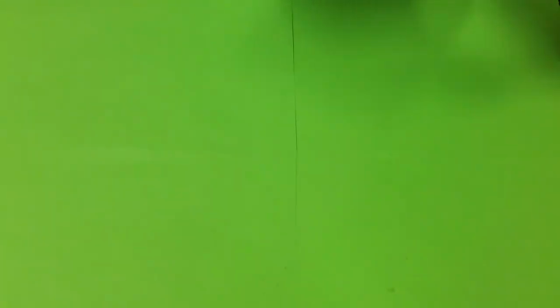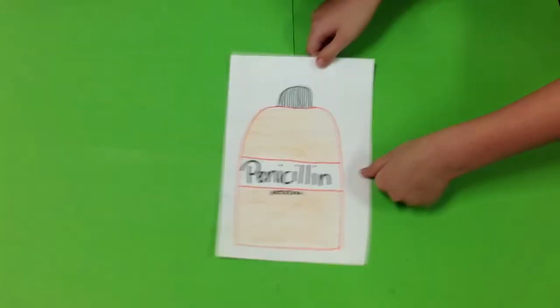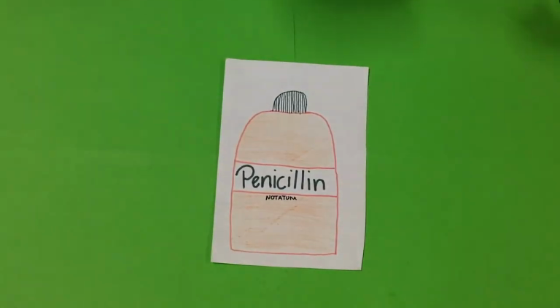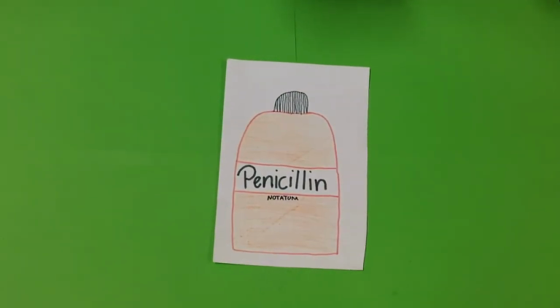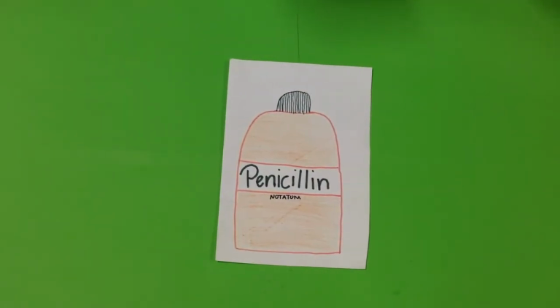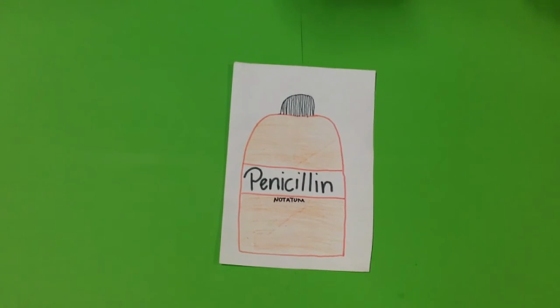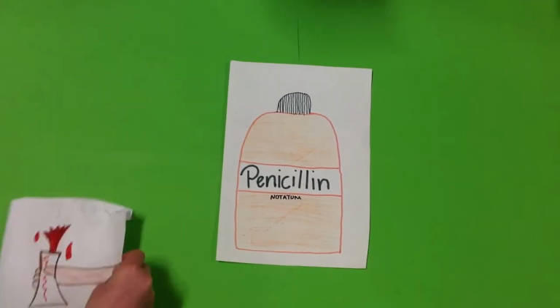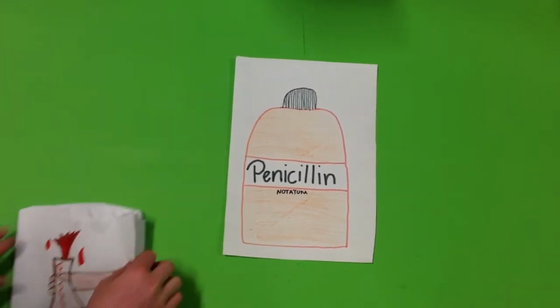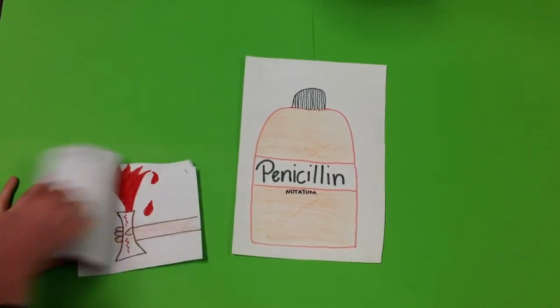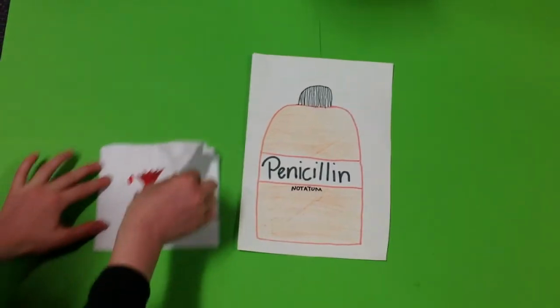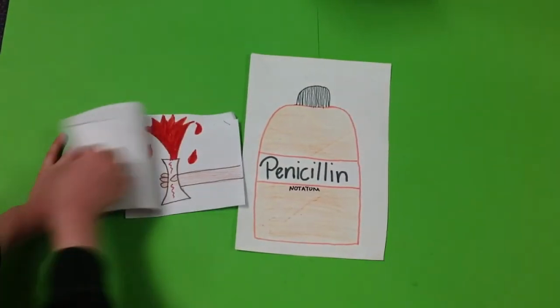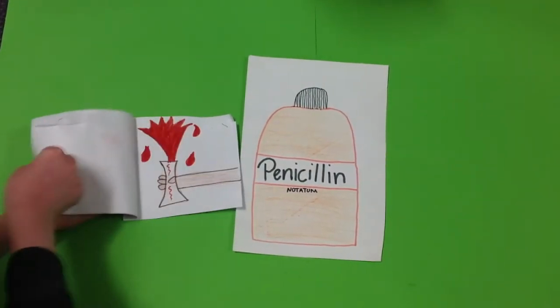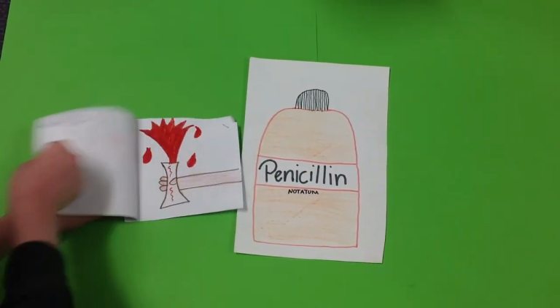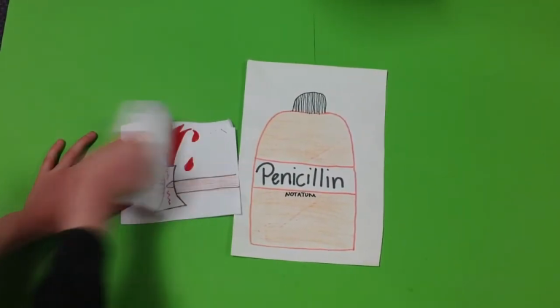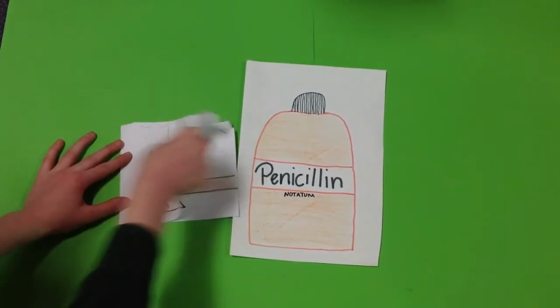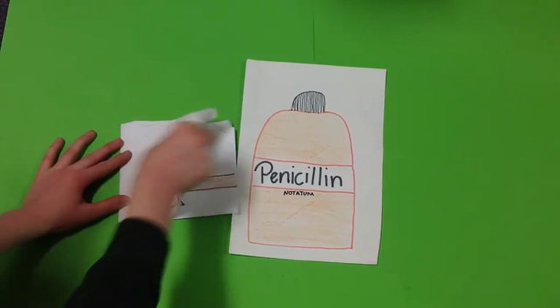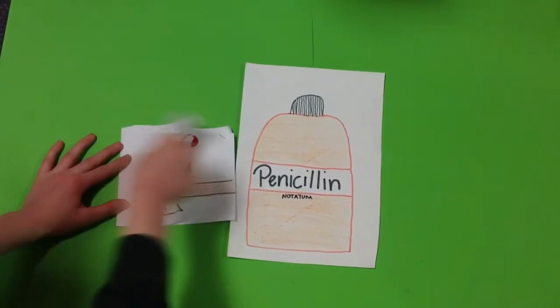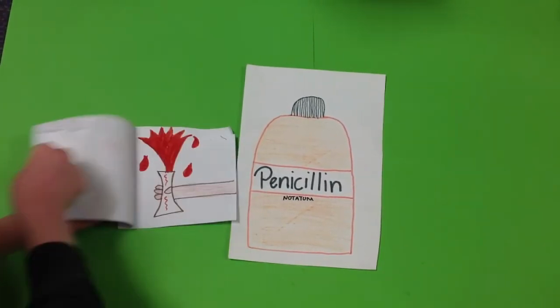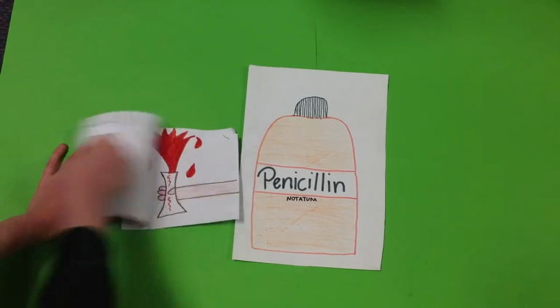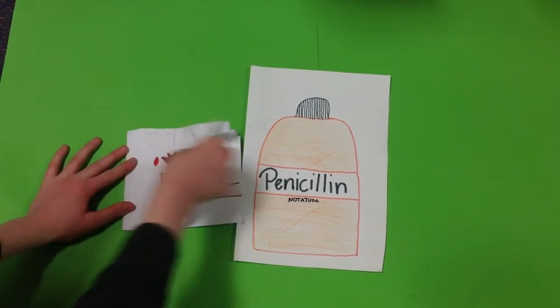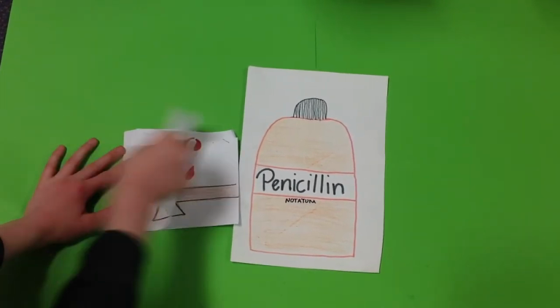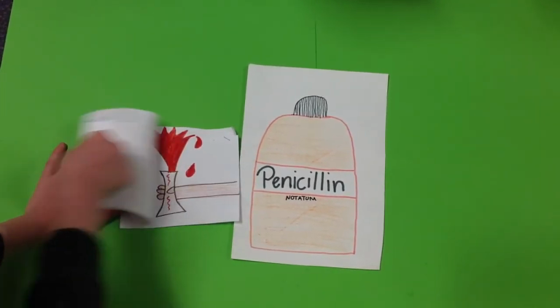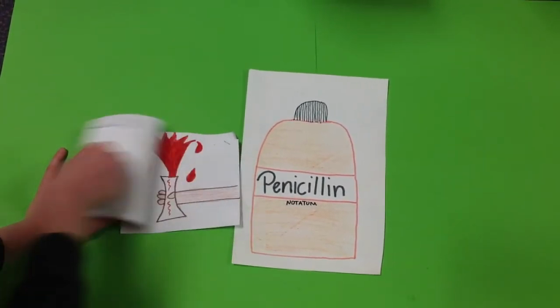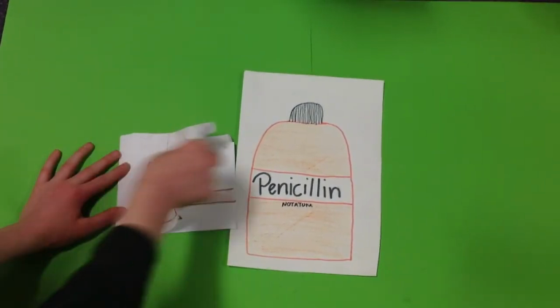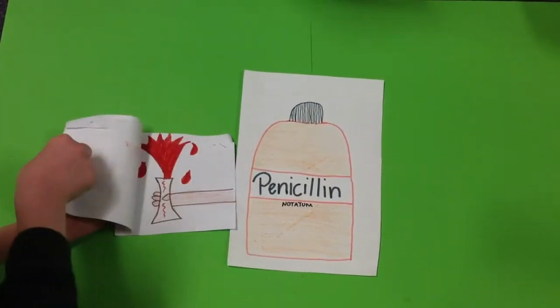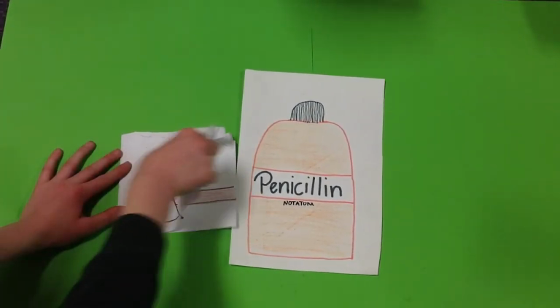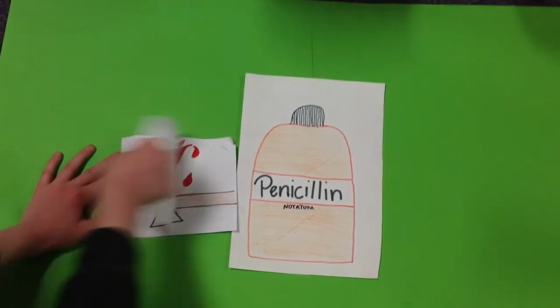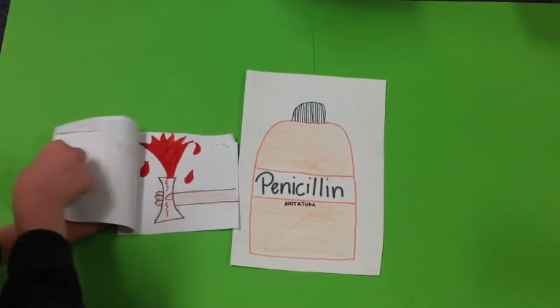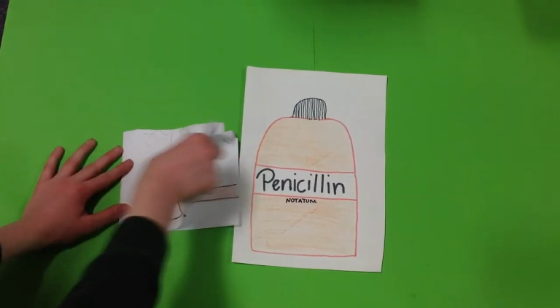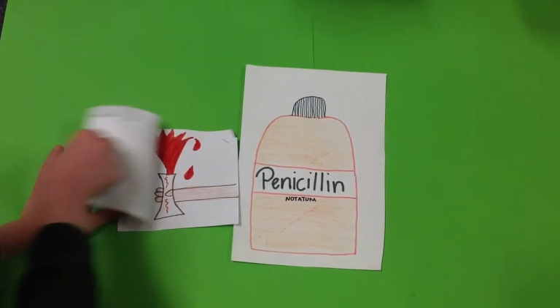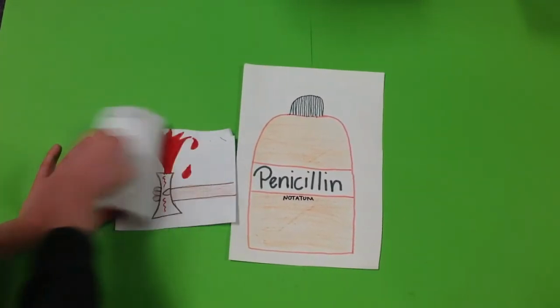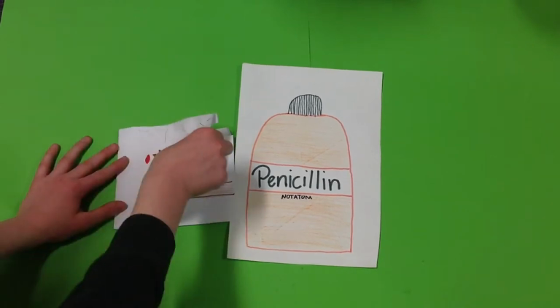Fleming called the mould Penicillium. He squeezed out some juice from the mould, which was called penicillin, but he couldn't get much penicillin from it. It wouldn't keep, even in the fridge. And he couldn't prove that it would actually kill bacteria and make people better.